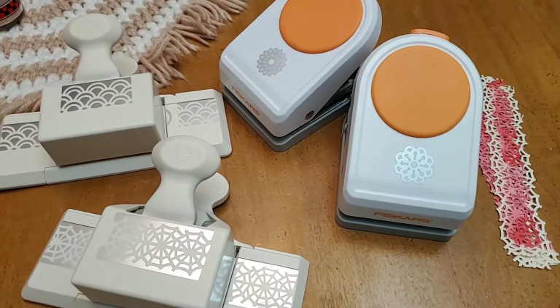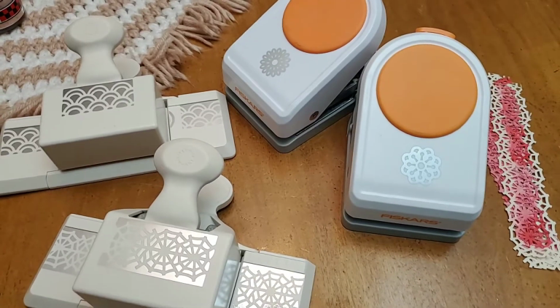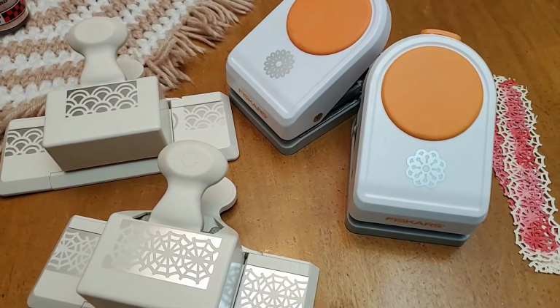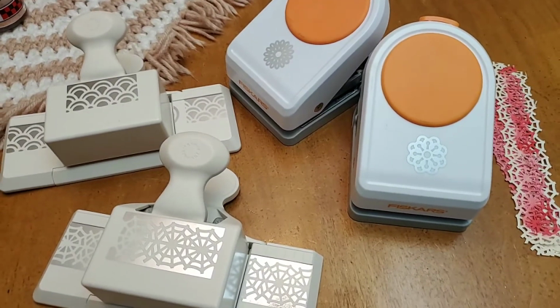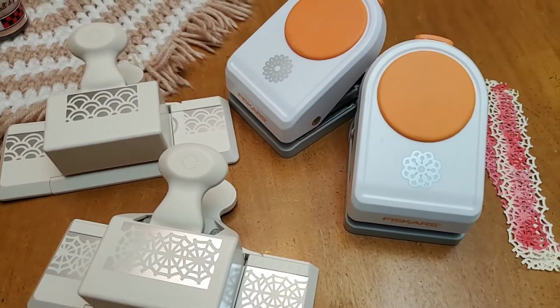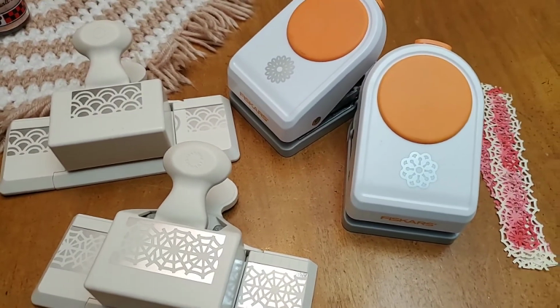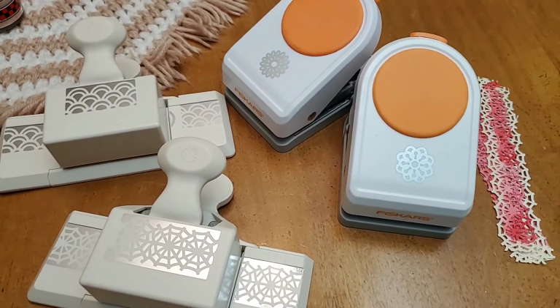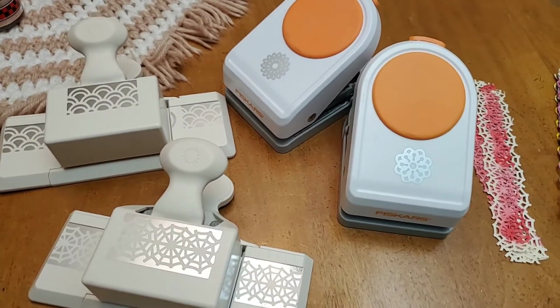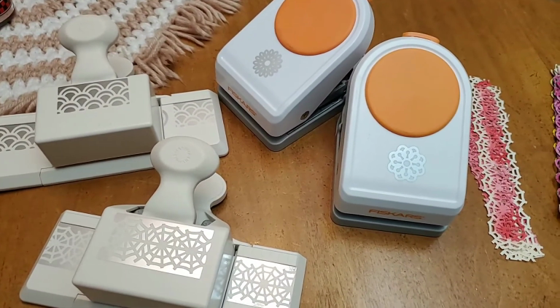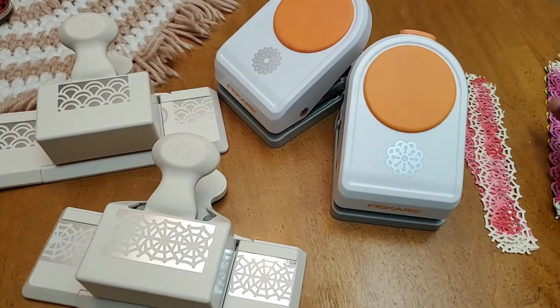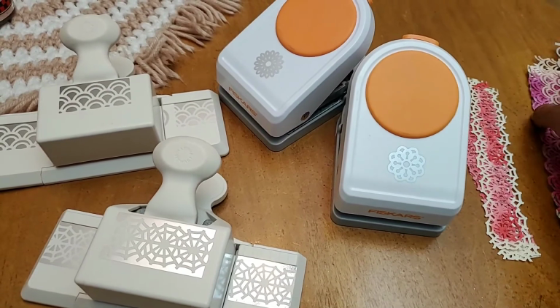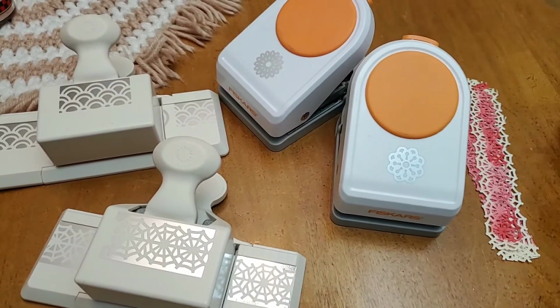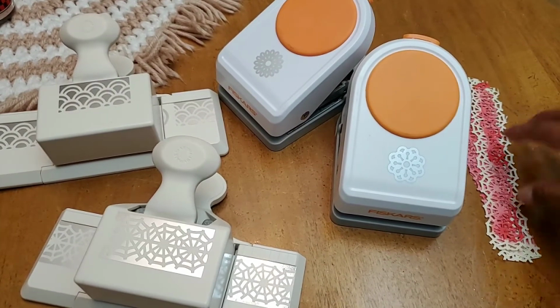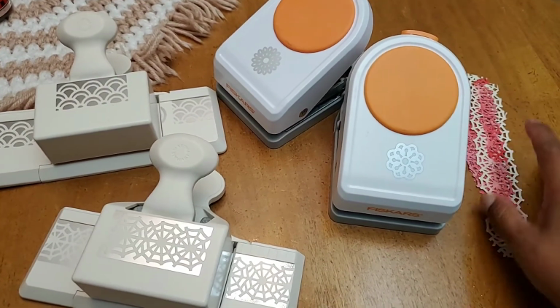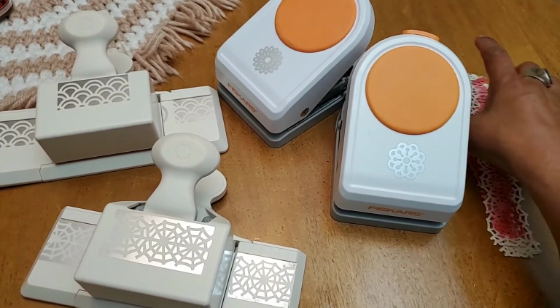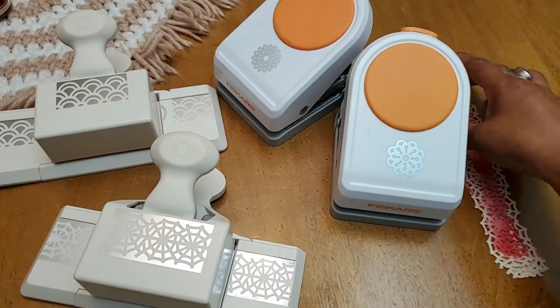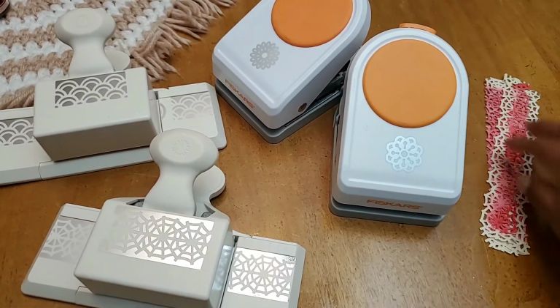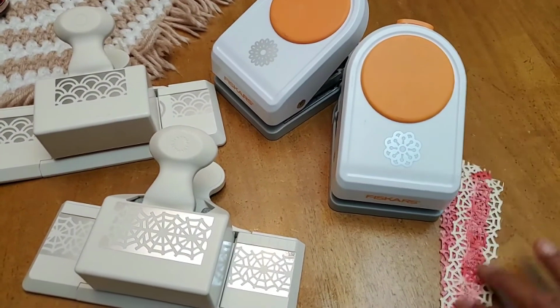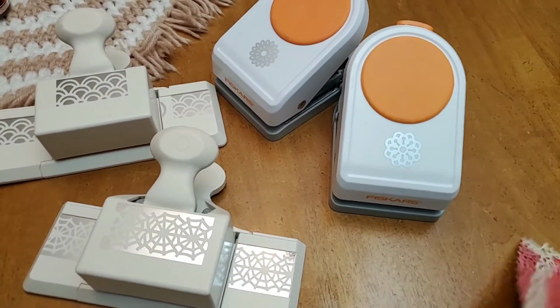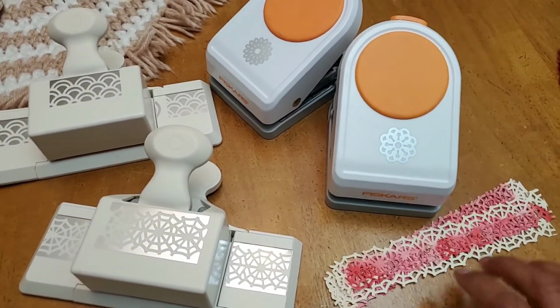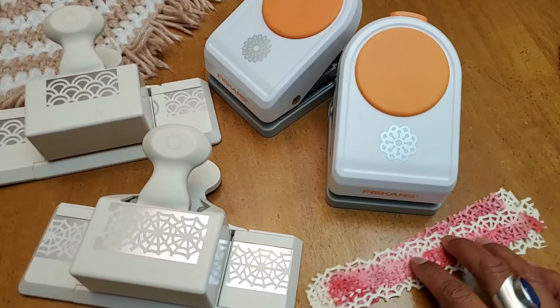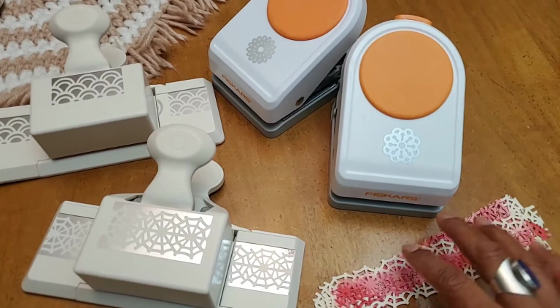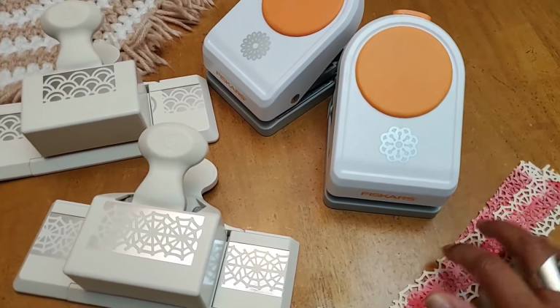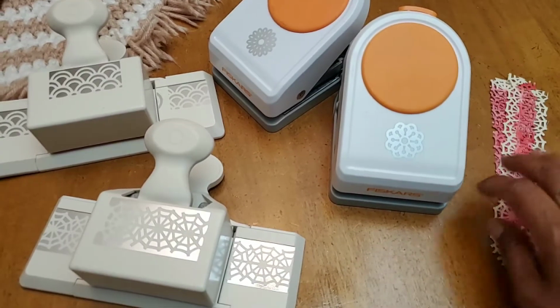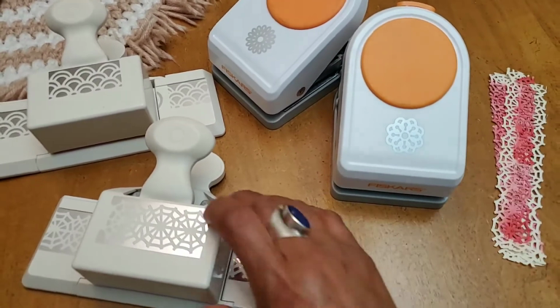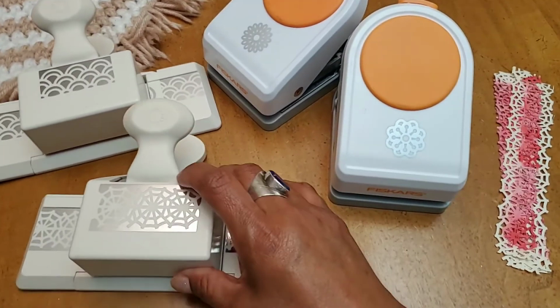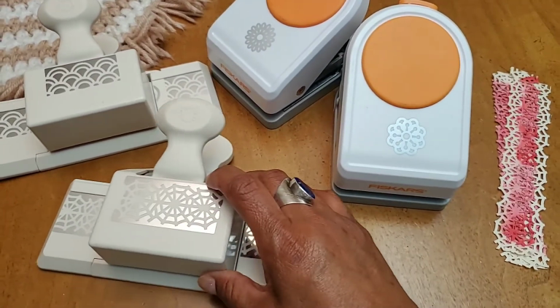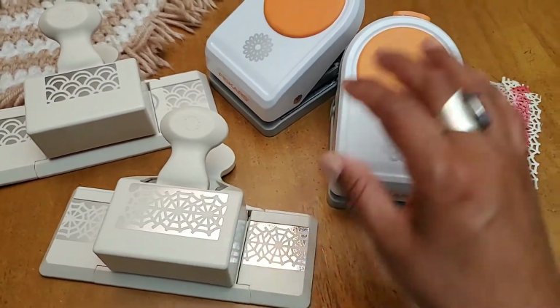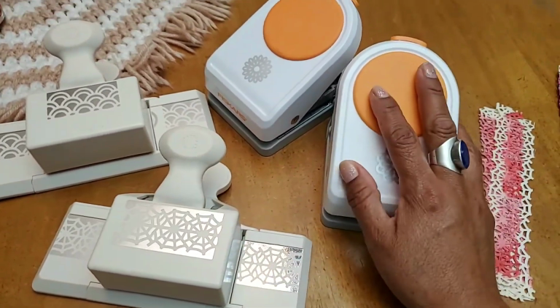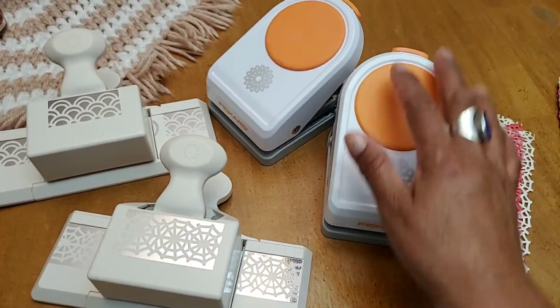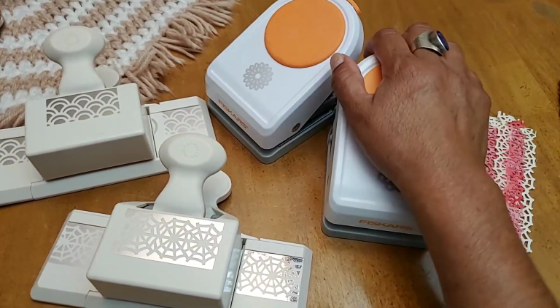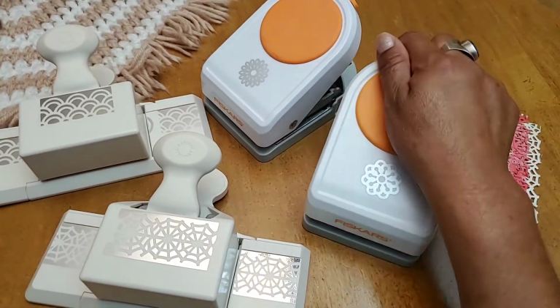Hello YouTube friends, welcome to Maria's Miscellany. In this video I'm doing a super quick thrift haul and a little bit of a project share. This weekend we stopped by Goodwill.